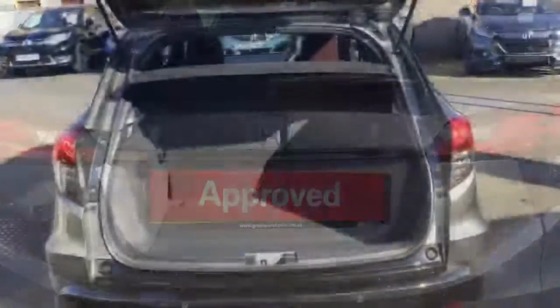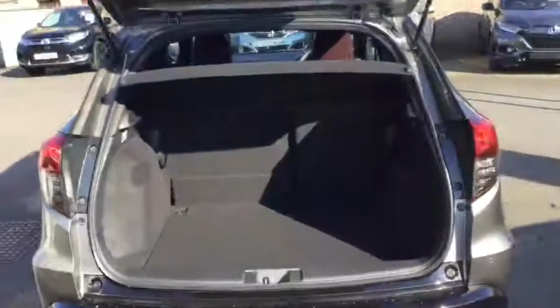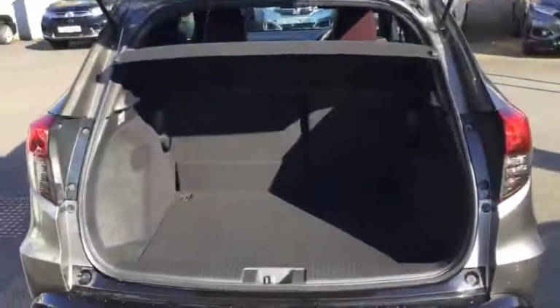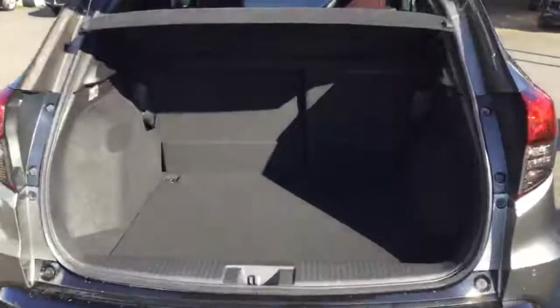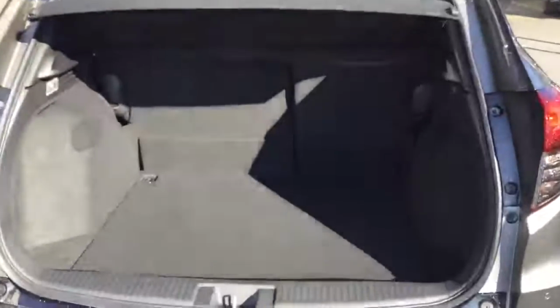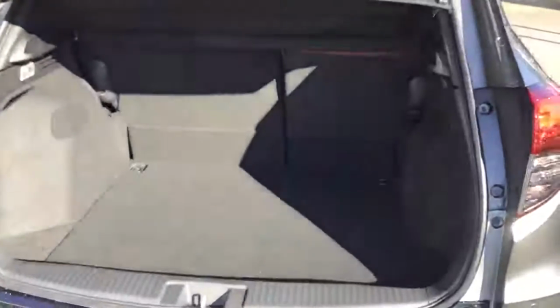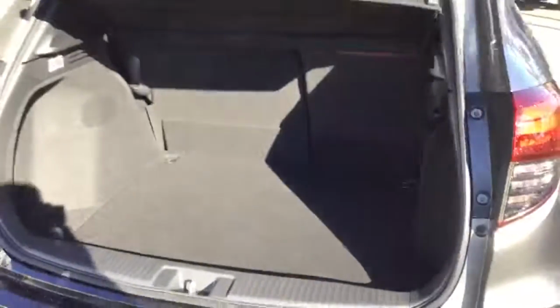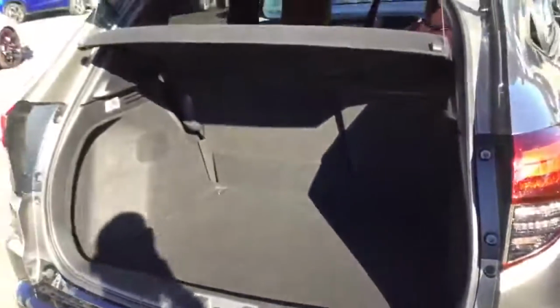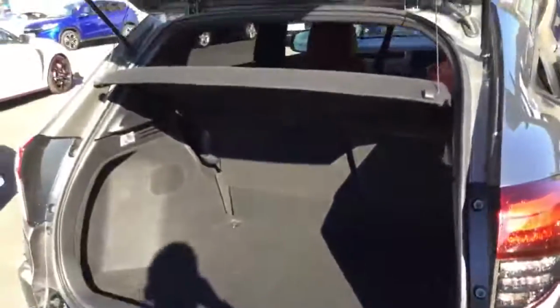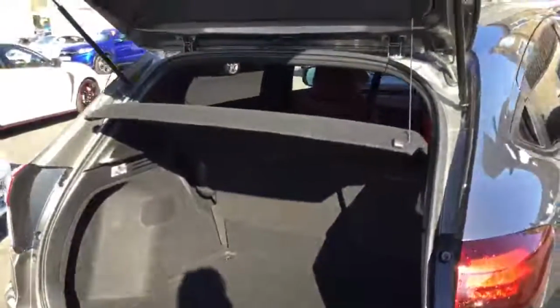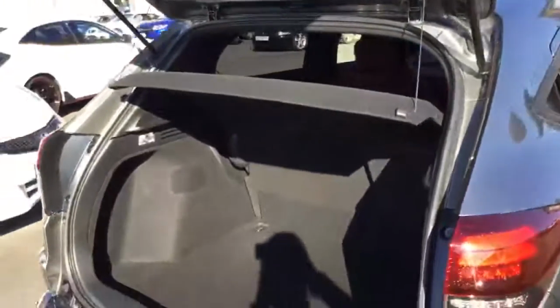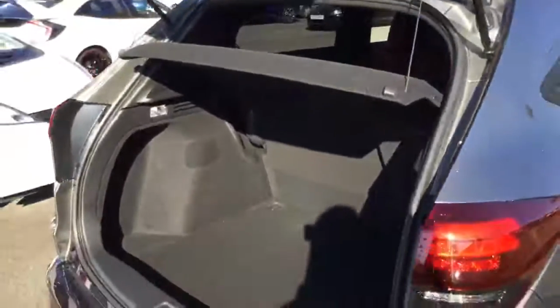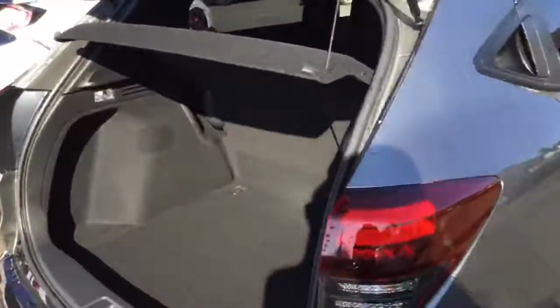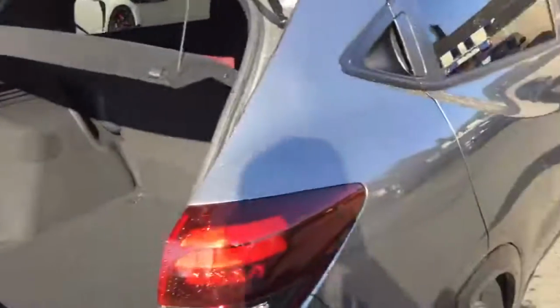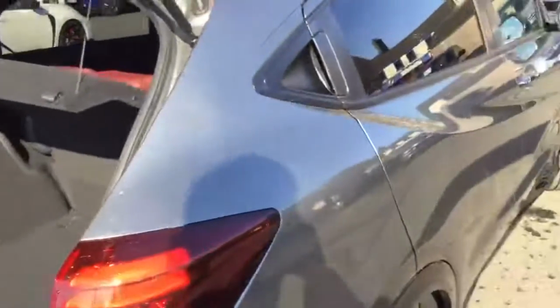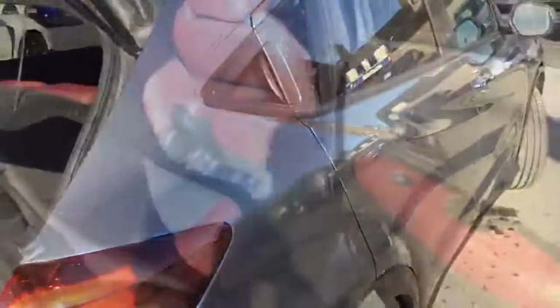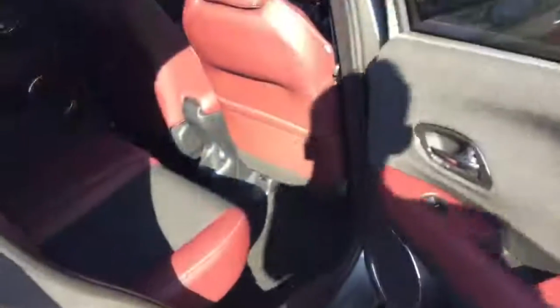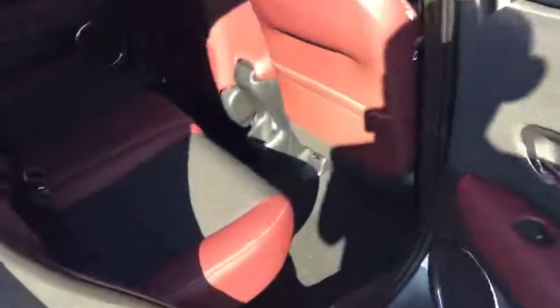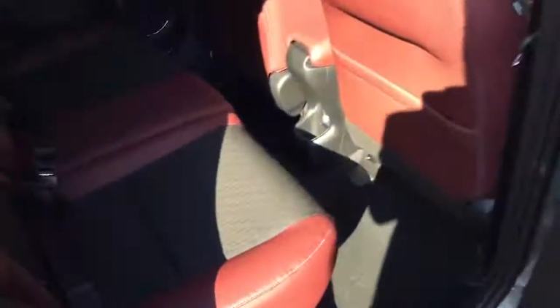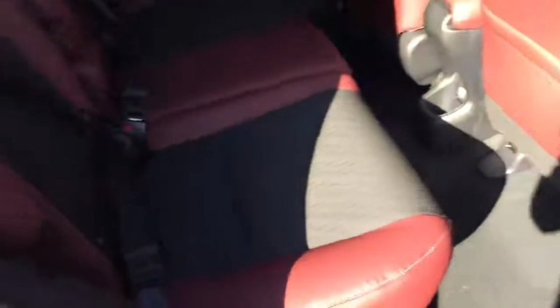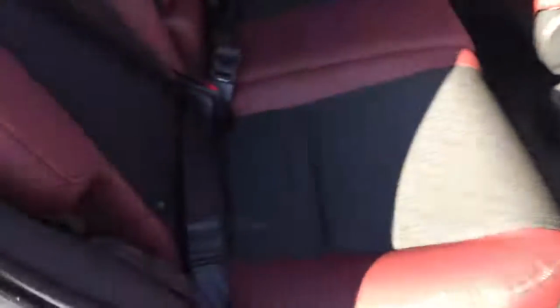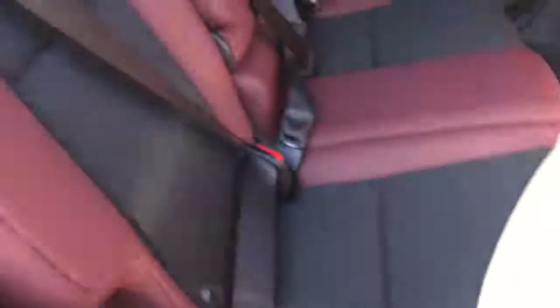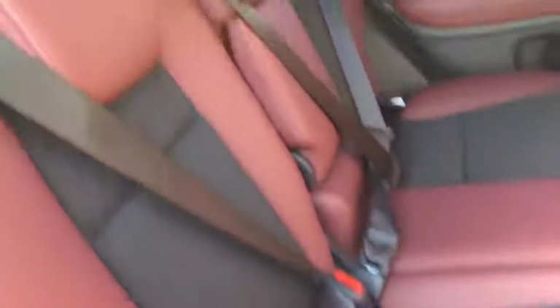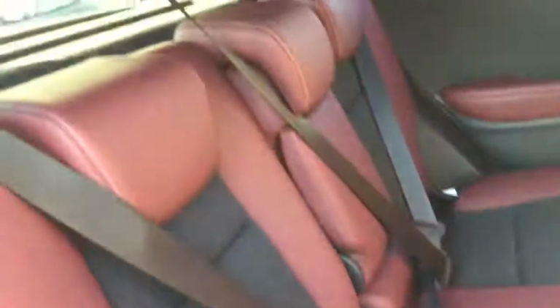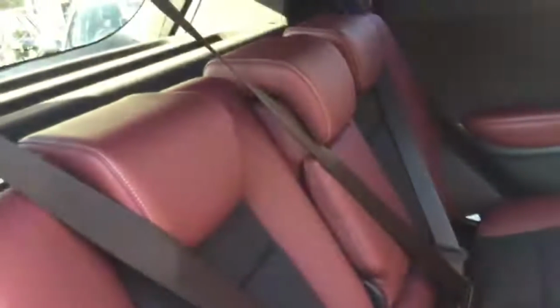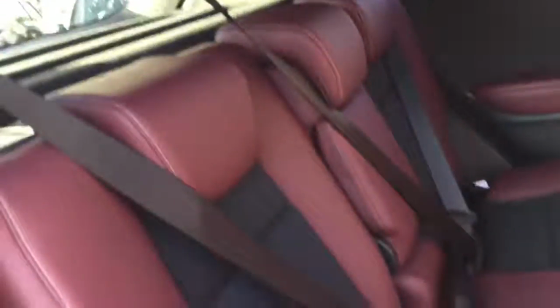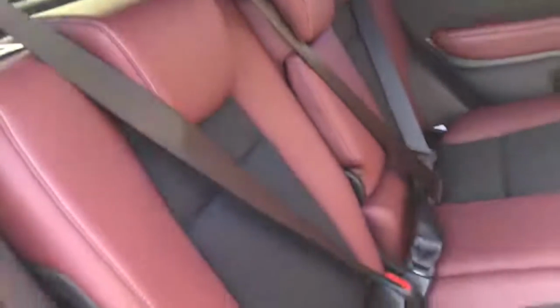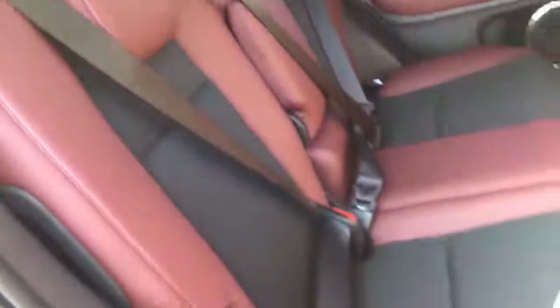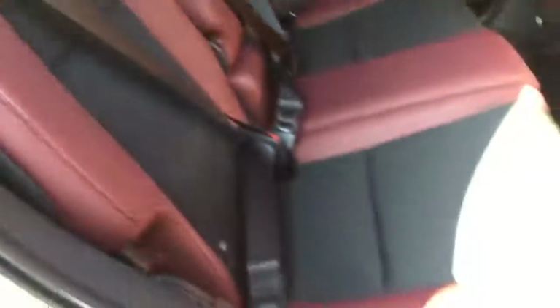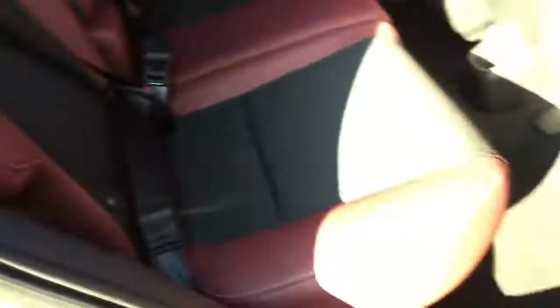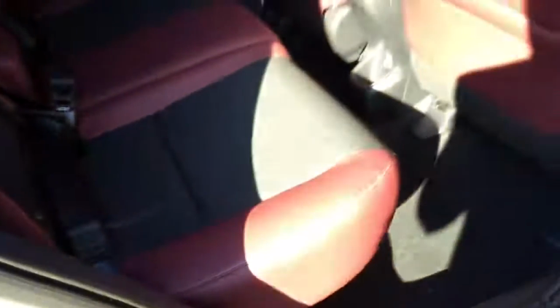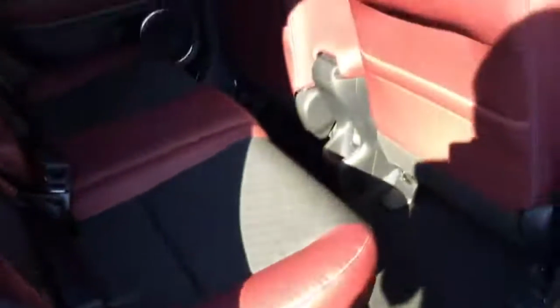A quick look inside the boot of the HRV. The back seats feature cloth with half leather black and red seating that comes specific to the Sport model.